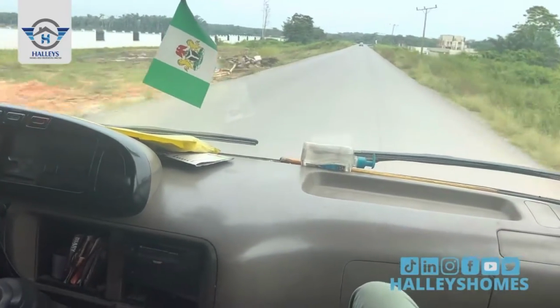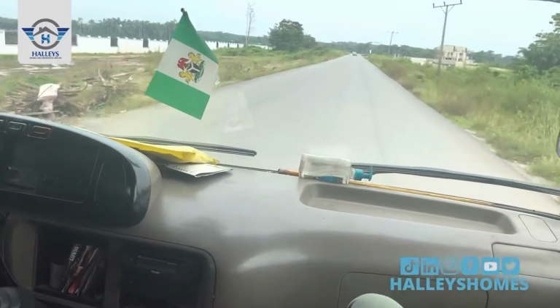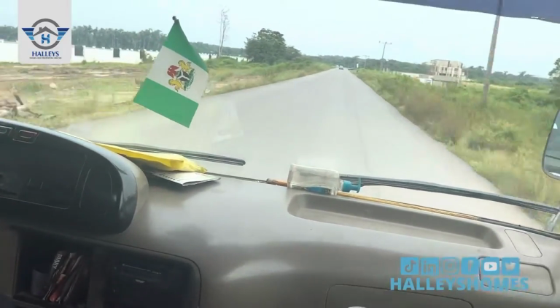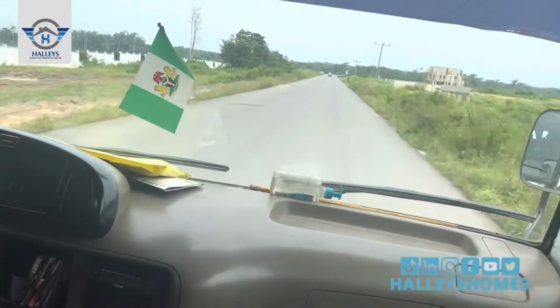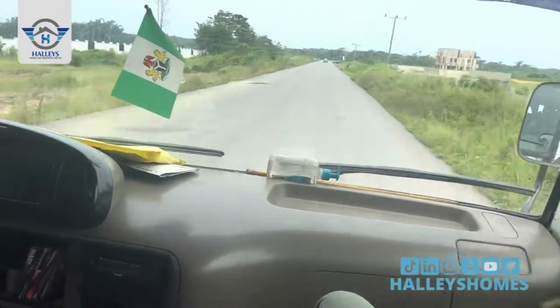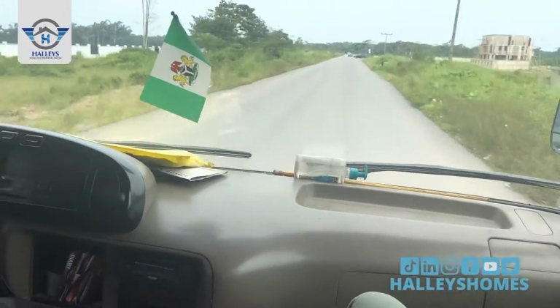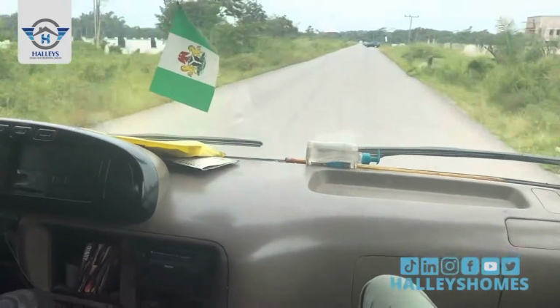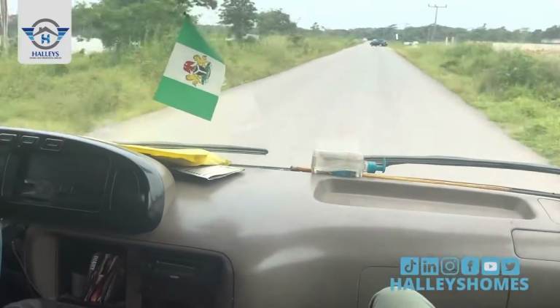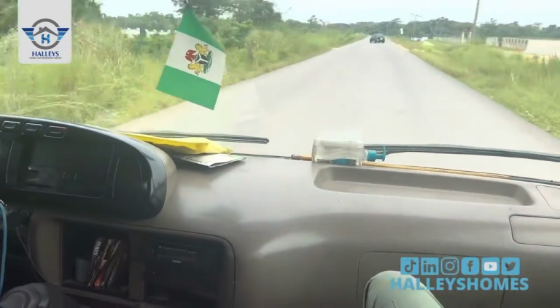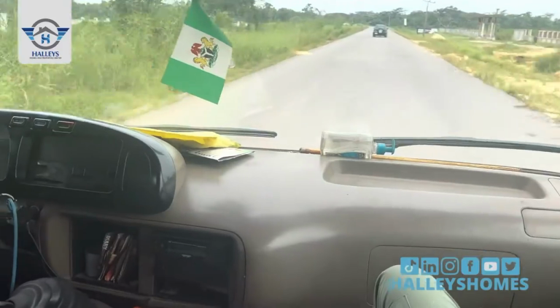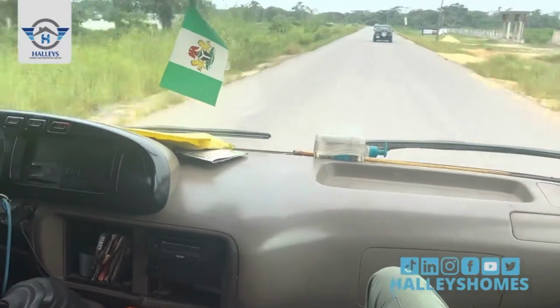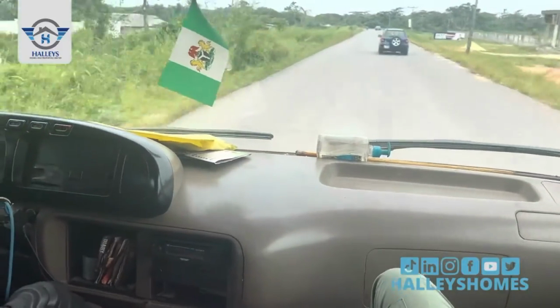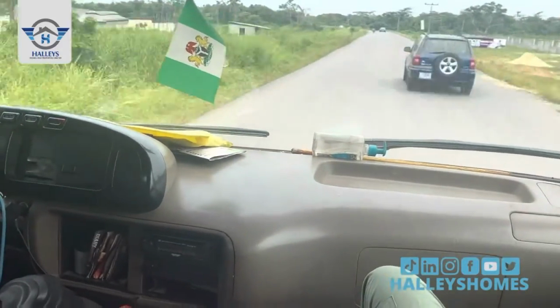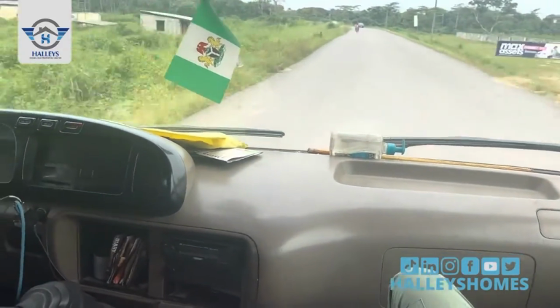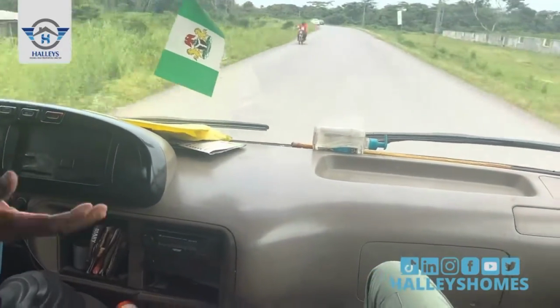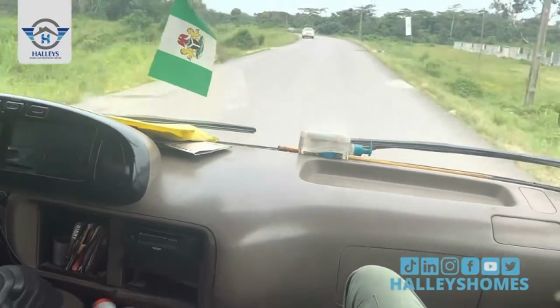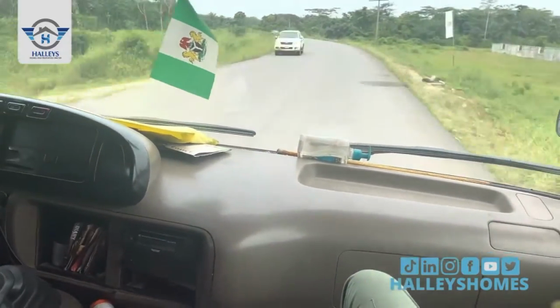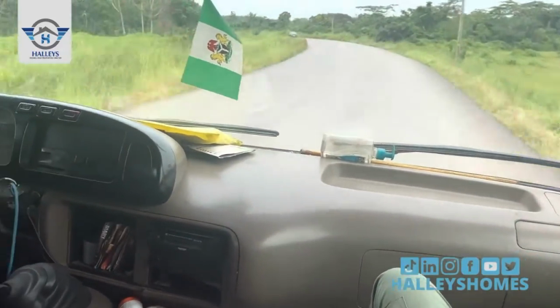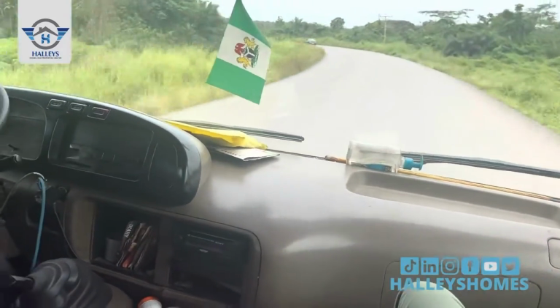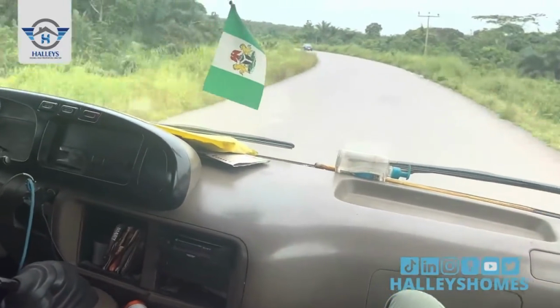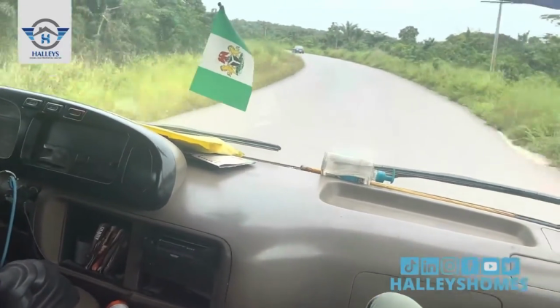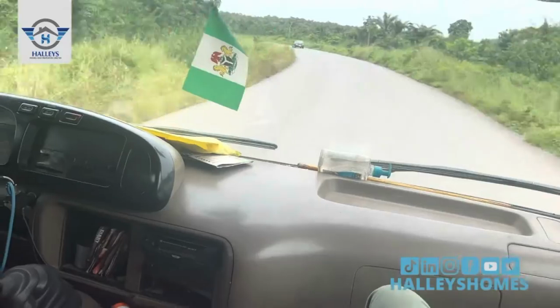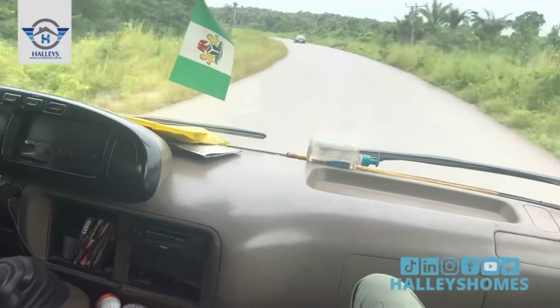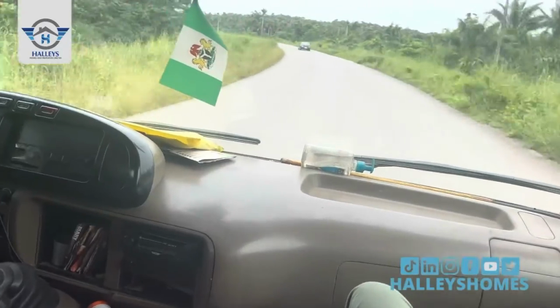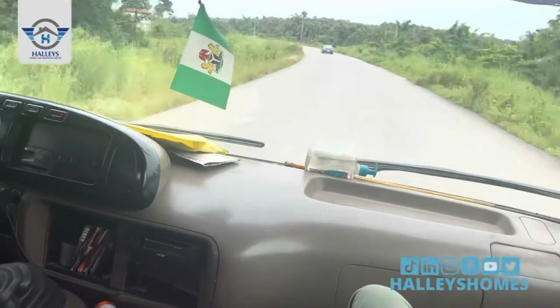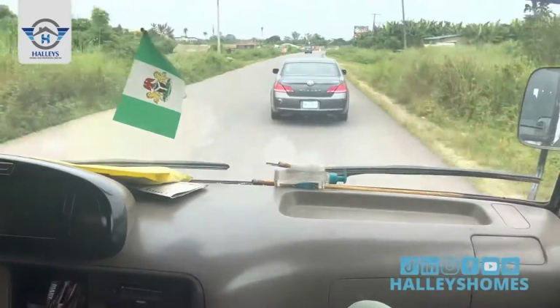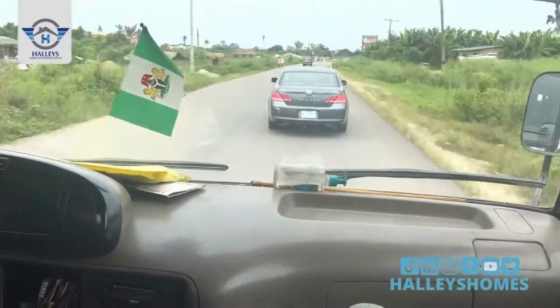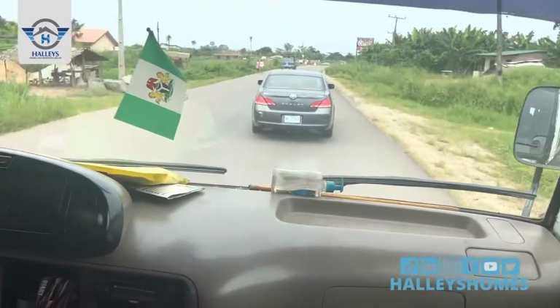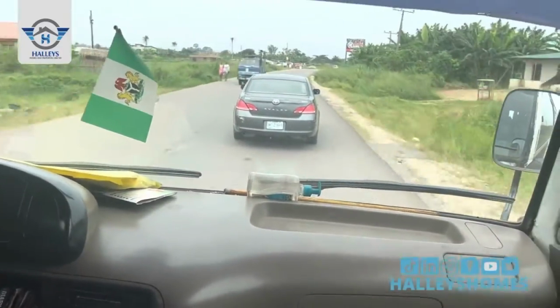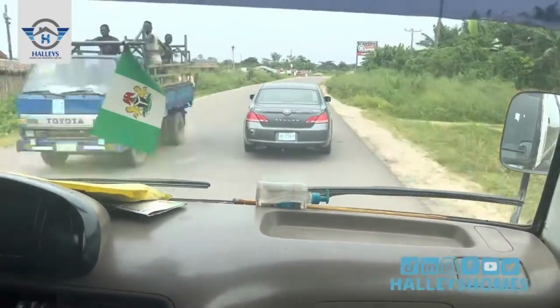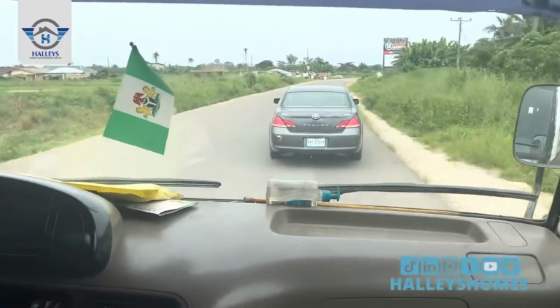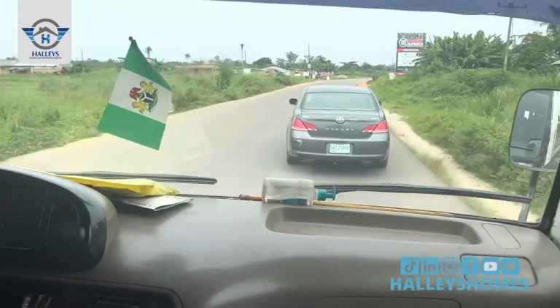You just keep going straight to get to the roundabout. This is Duke Africa. Keep going straight to get to the roundabout.